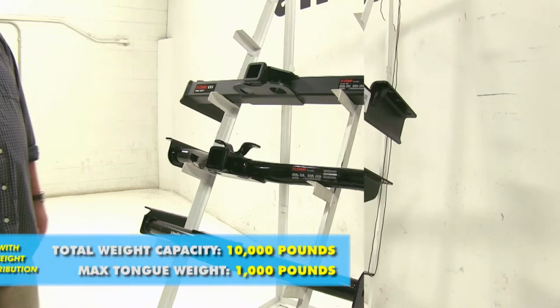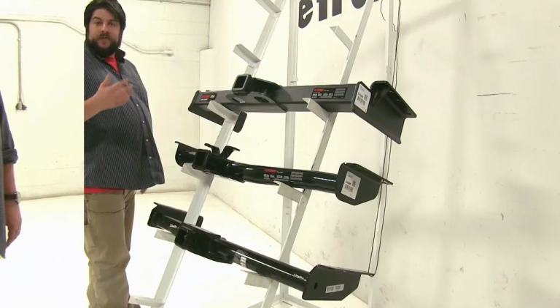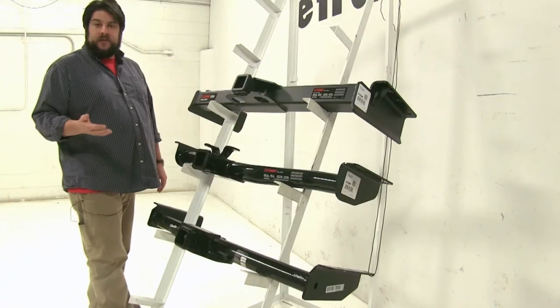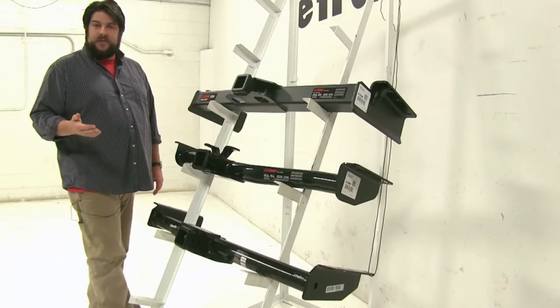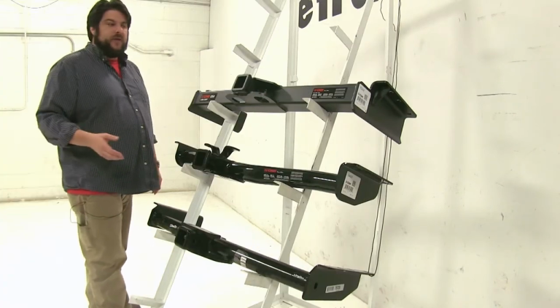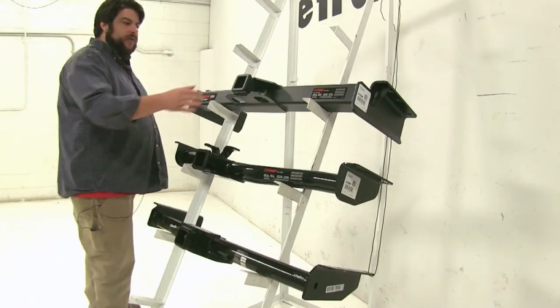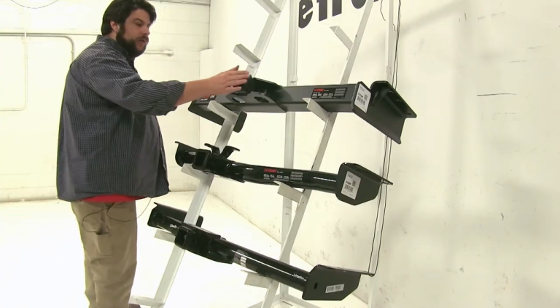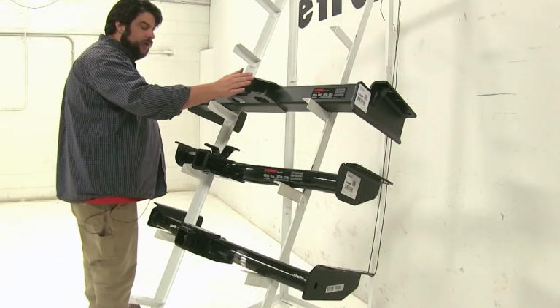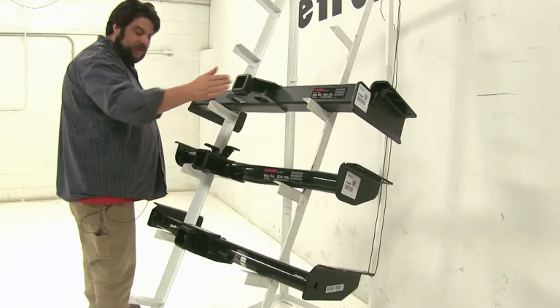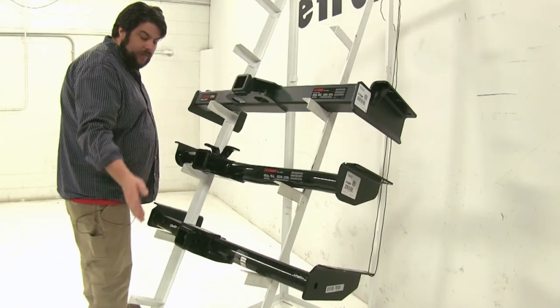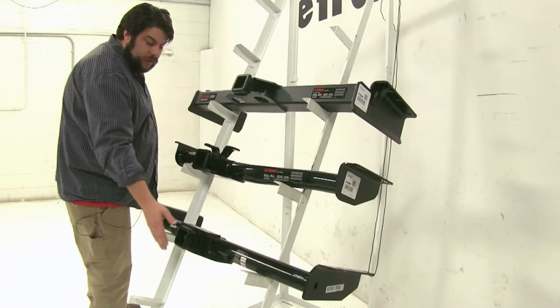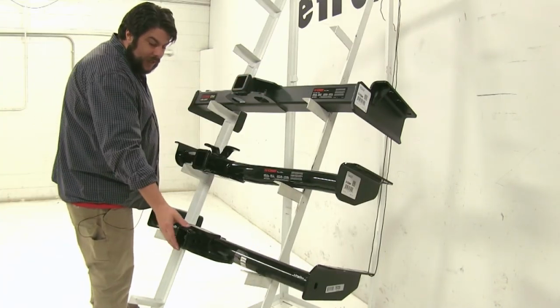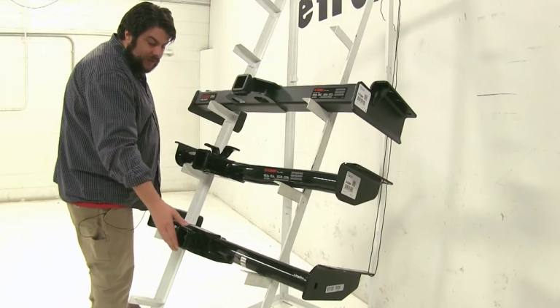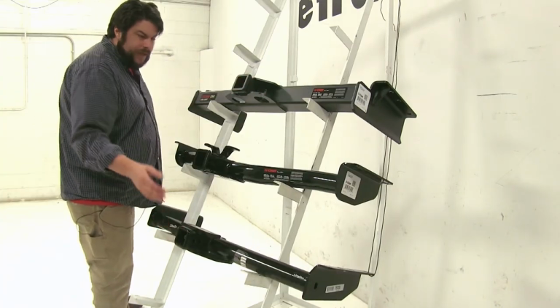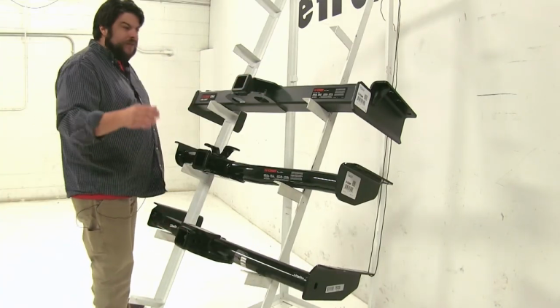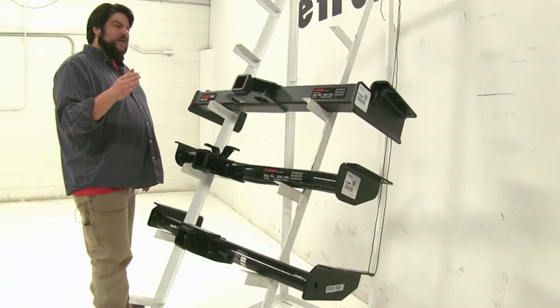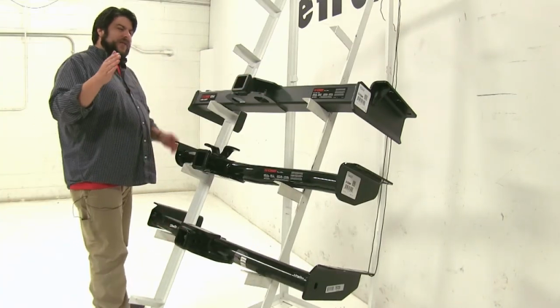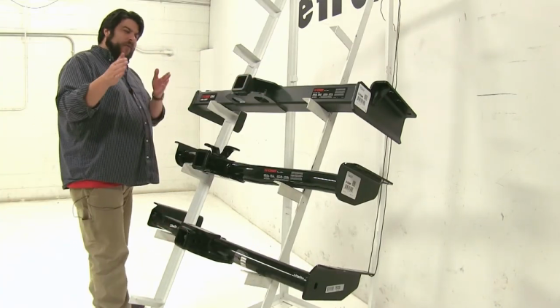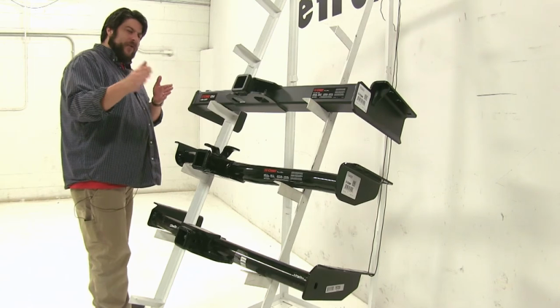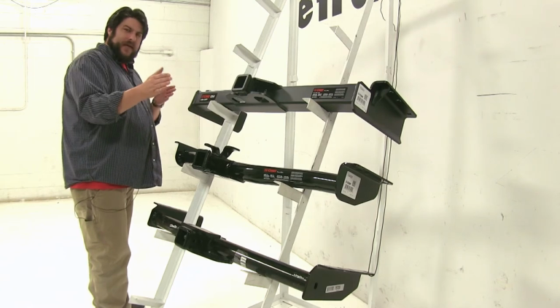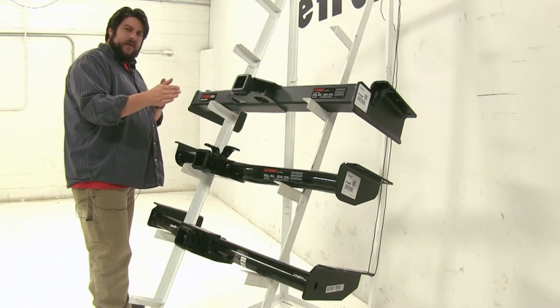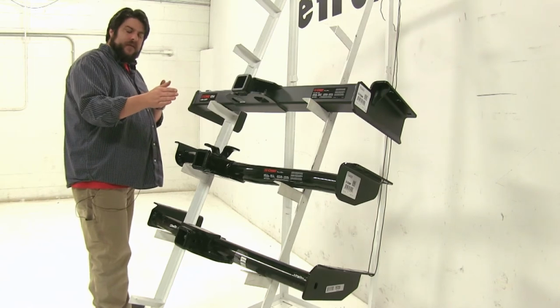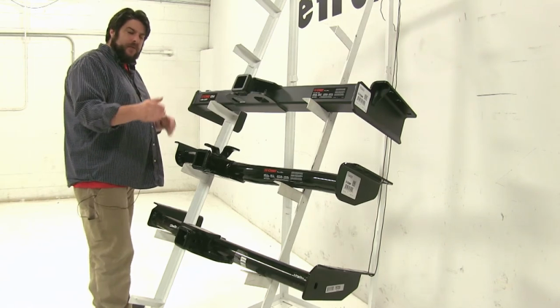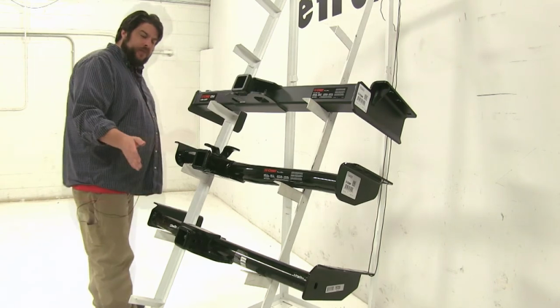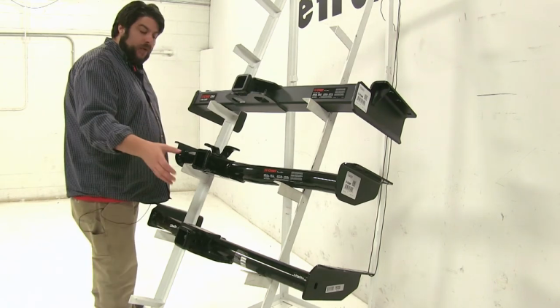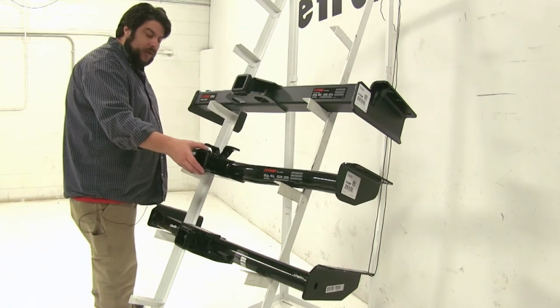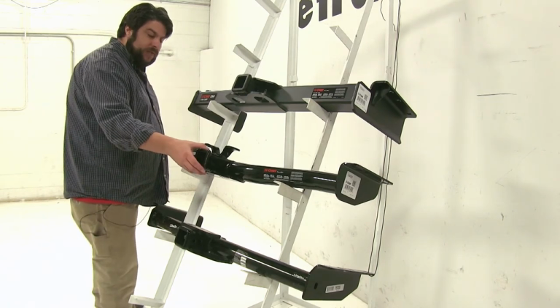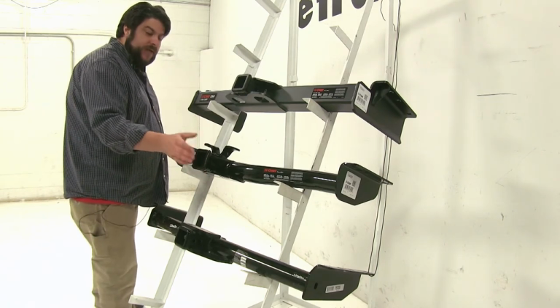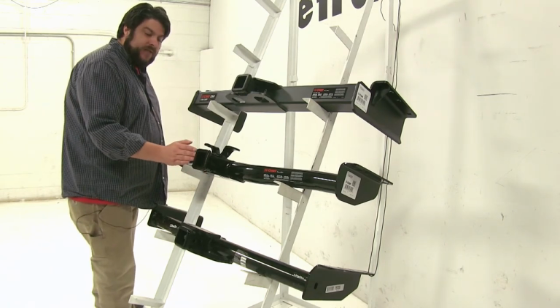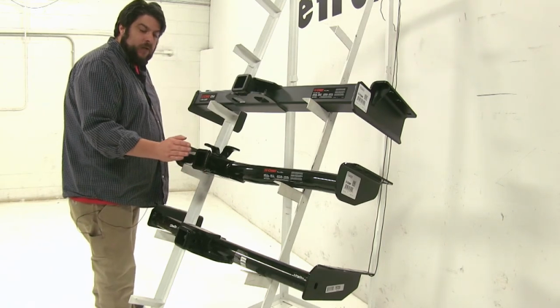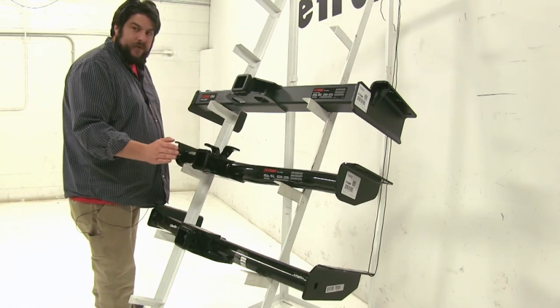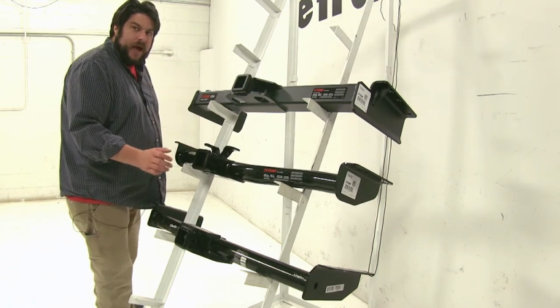Now as far as clearance is concerned, the Curt Class V and the Draw-Tite Class III are going to sit a little bit further in underneath the bumper, while the Curt Class III is going to stick a little bit further out.